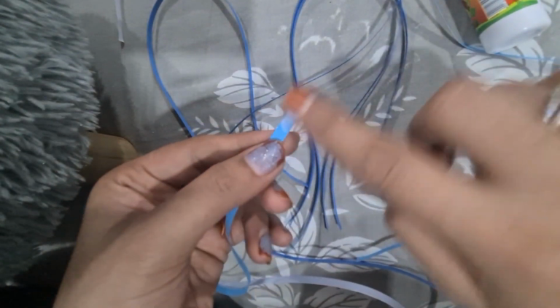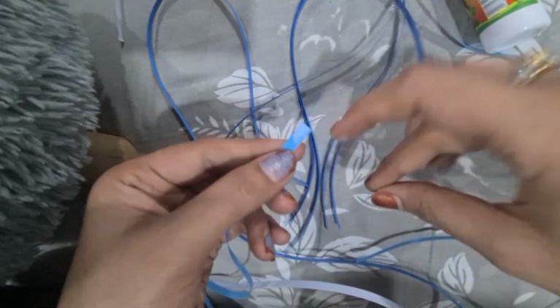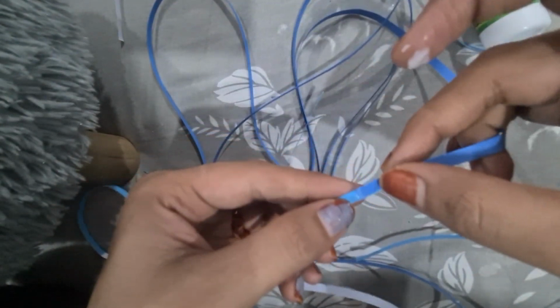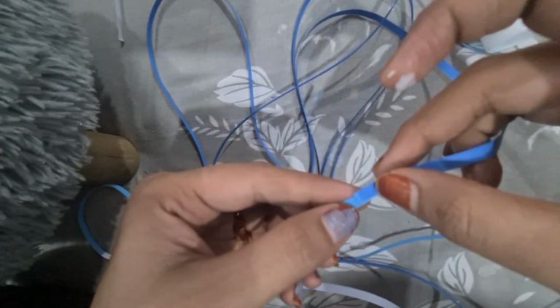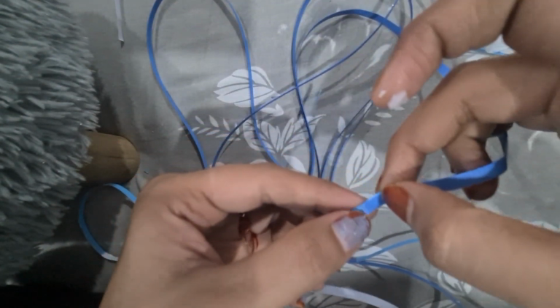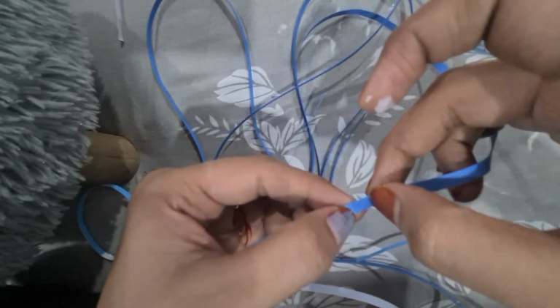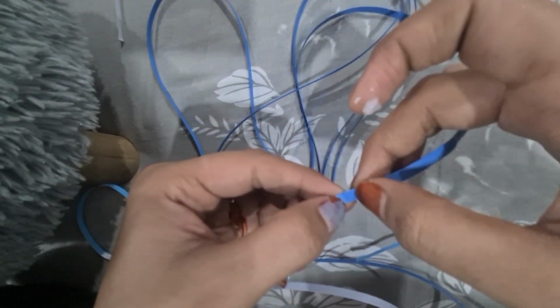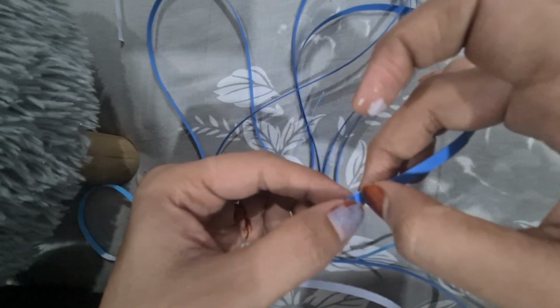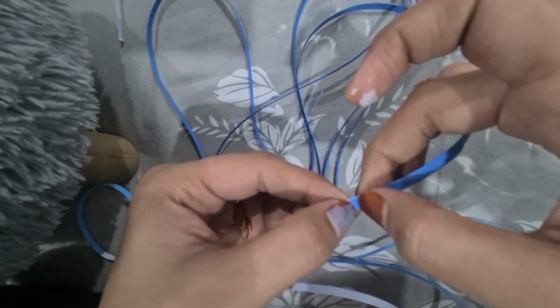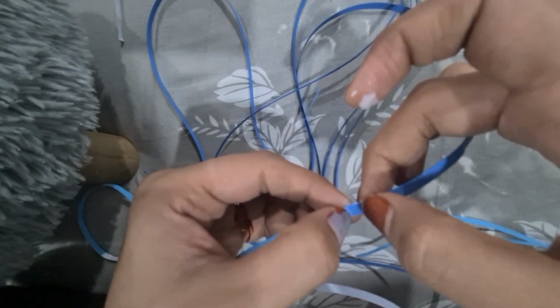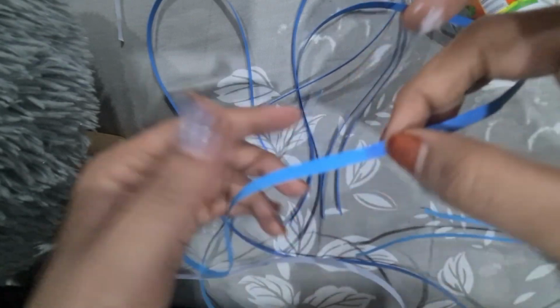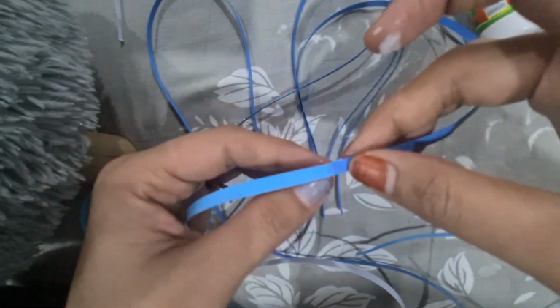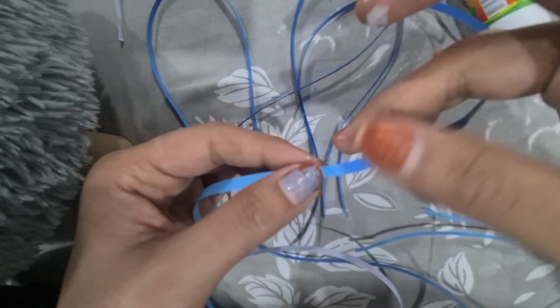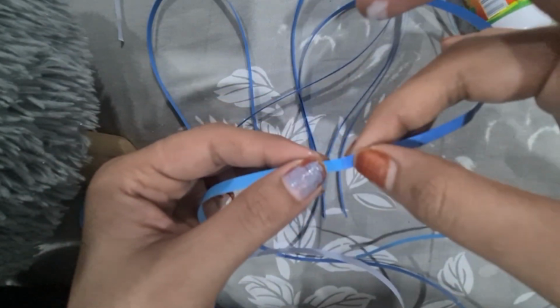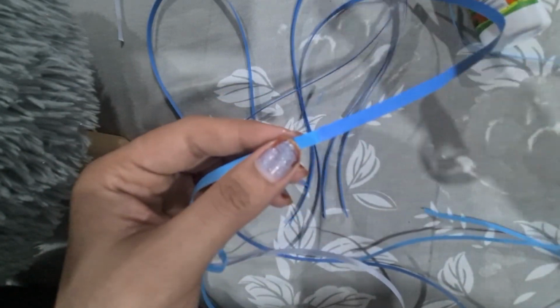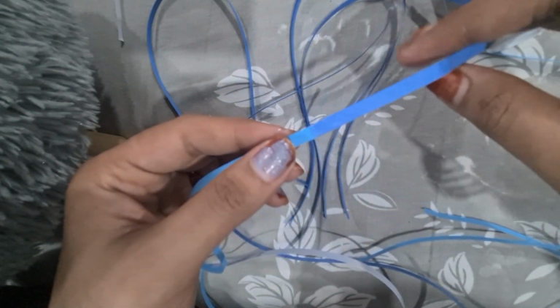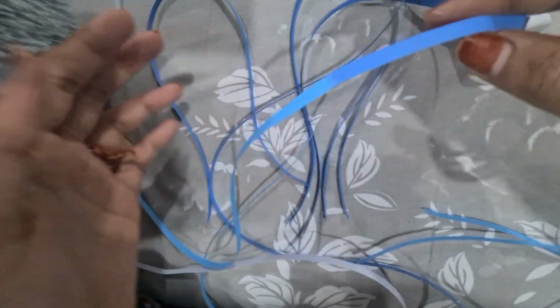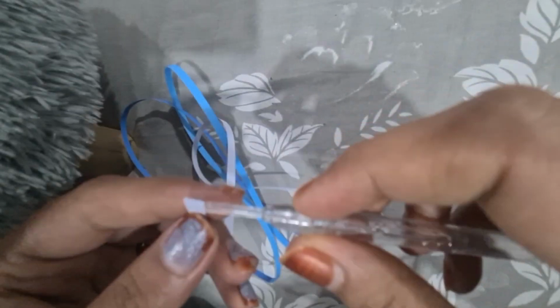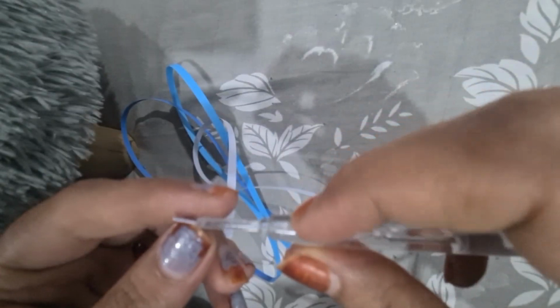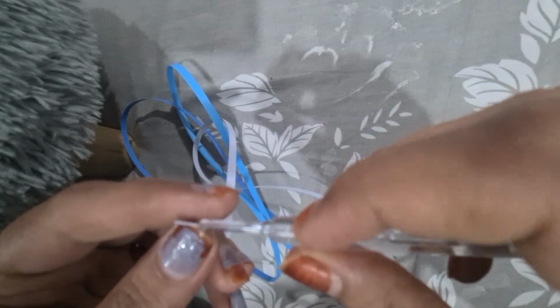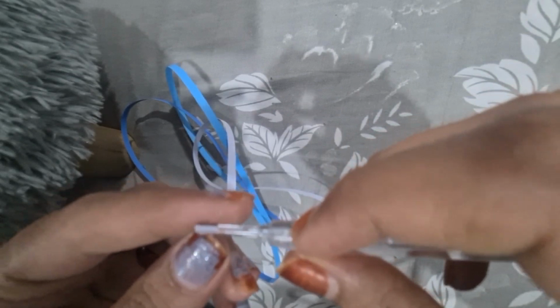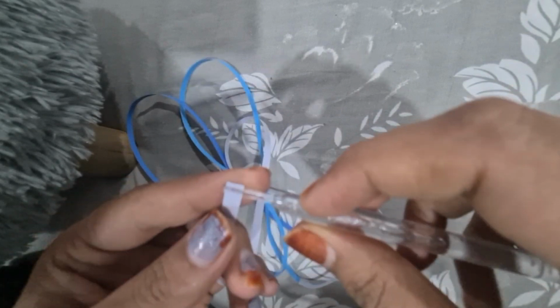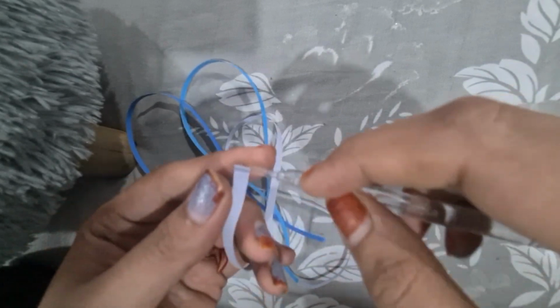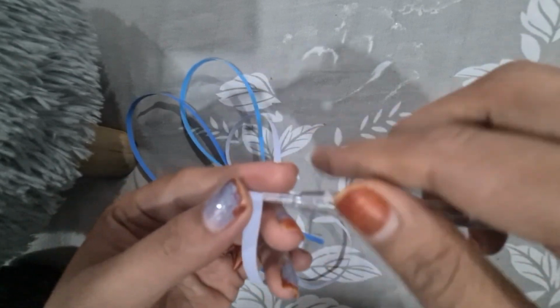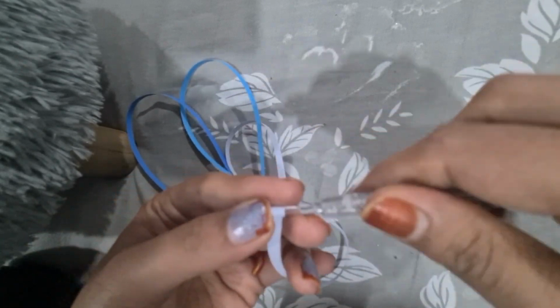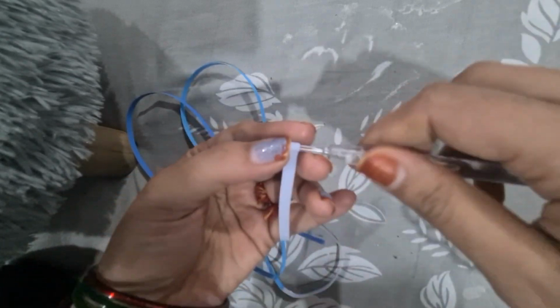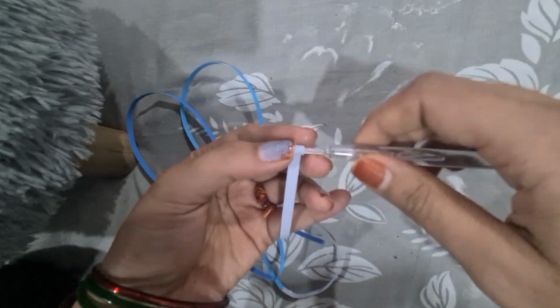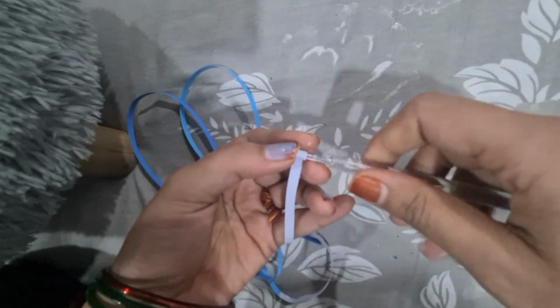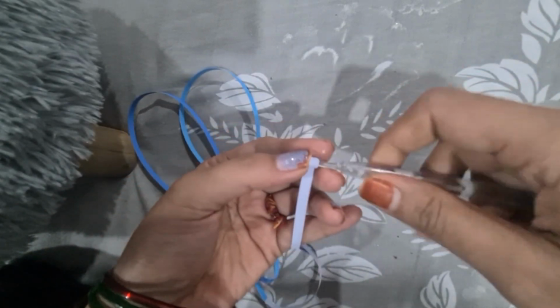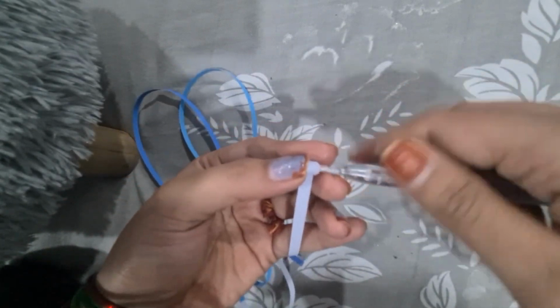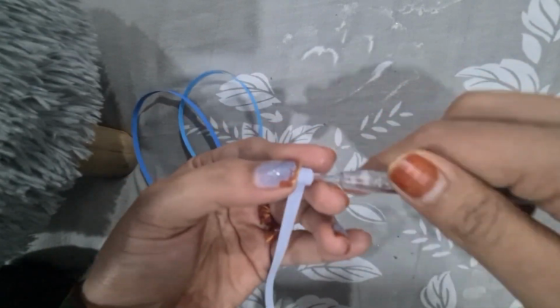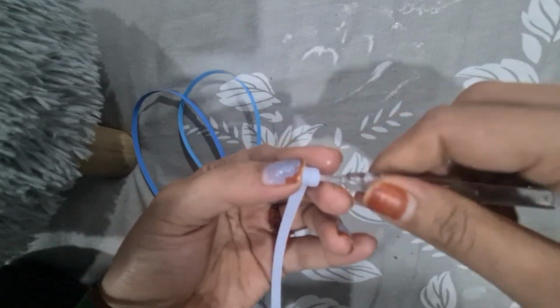I'm sticking them one by one using glue. You can use any color of your choice. Then take the quilling tool or the quilling needle and roll it like this.